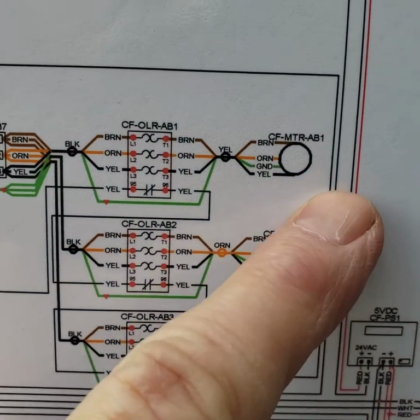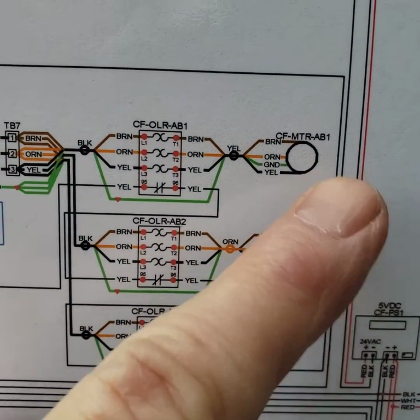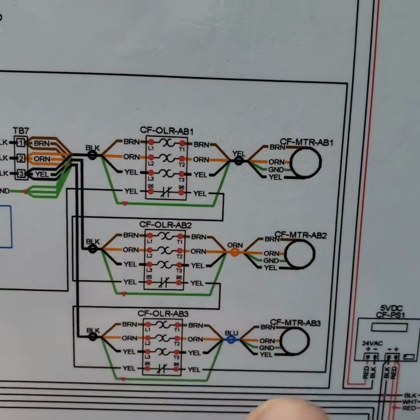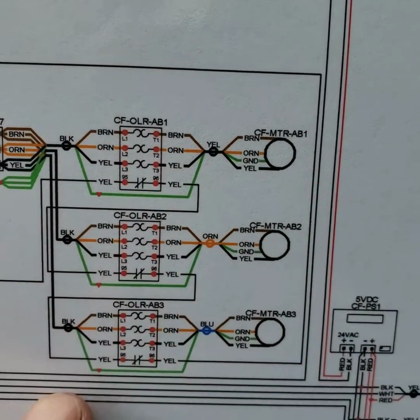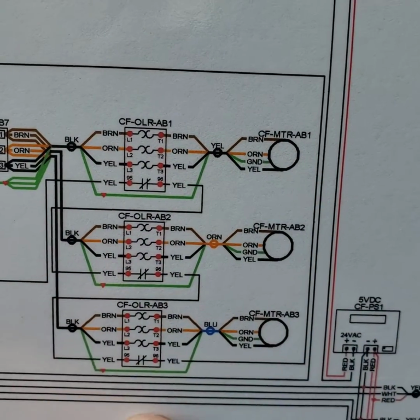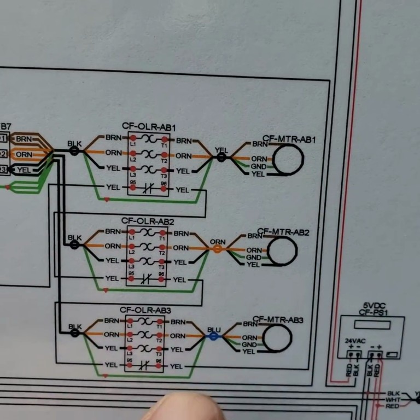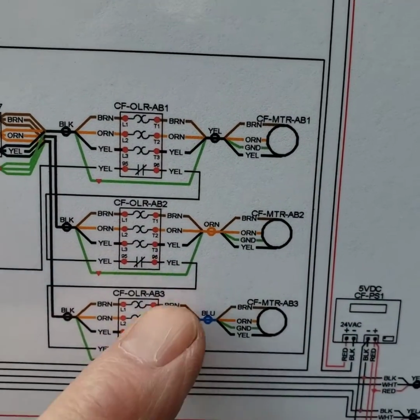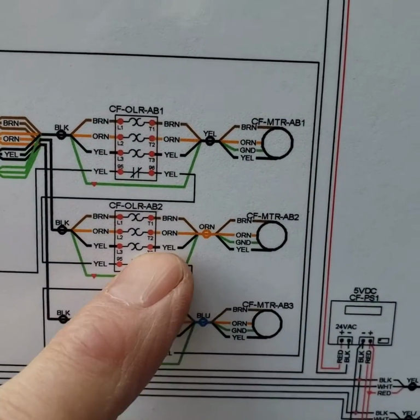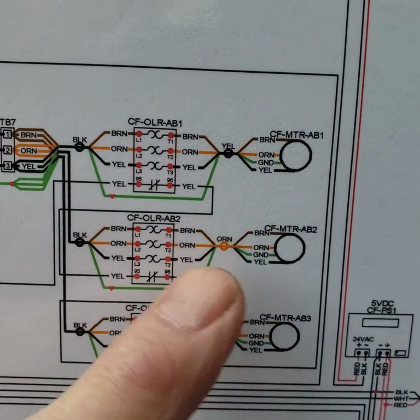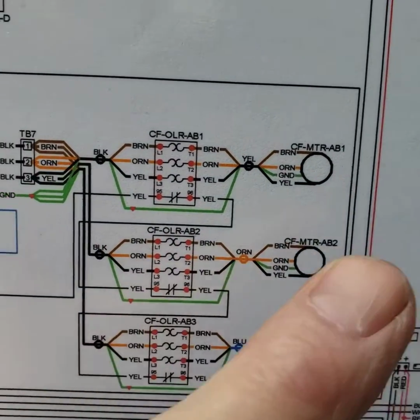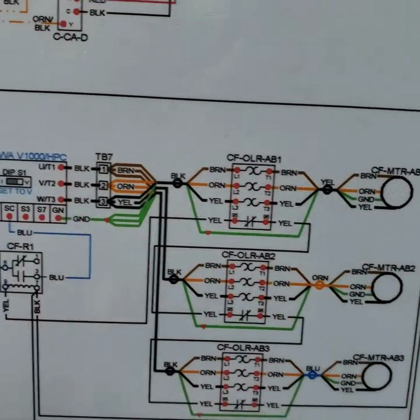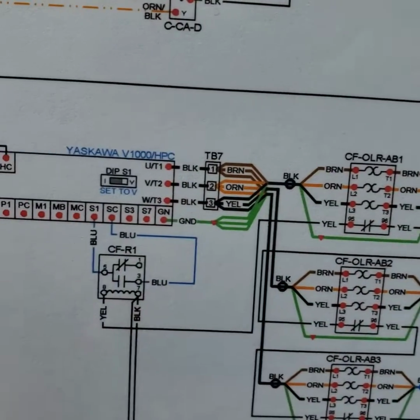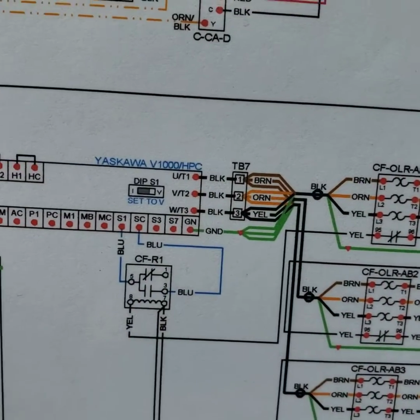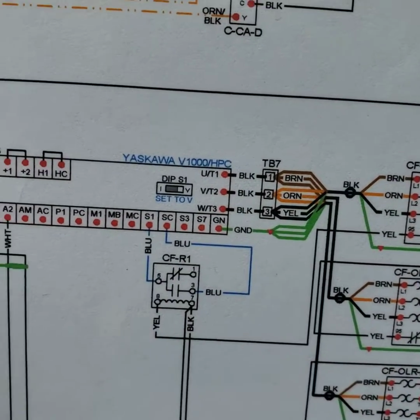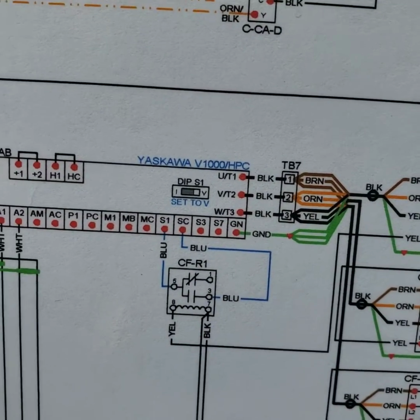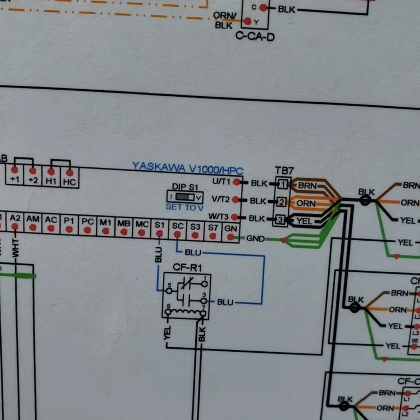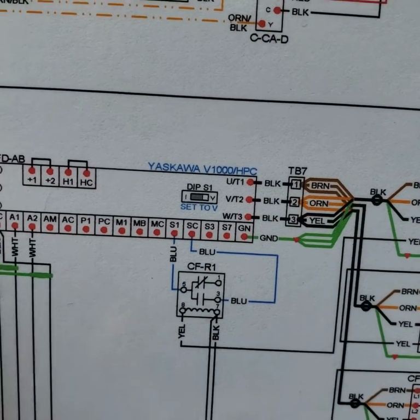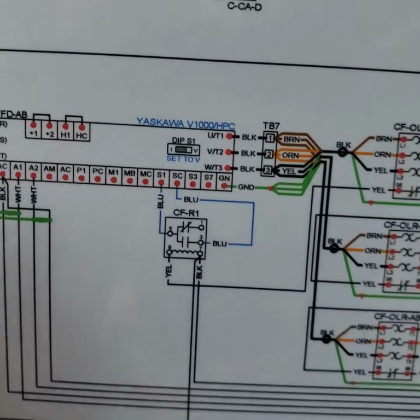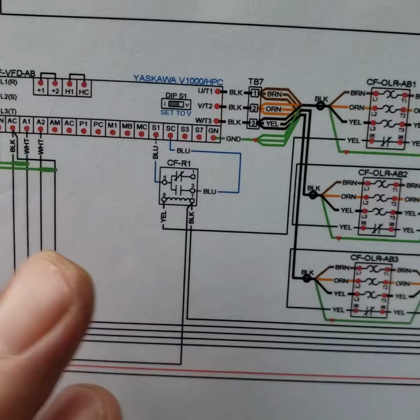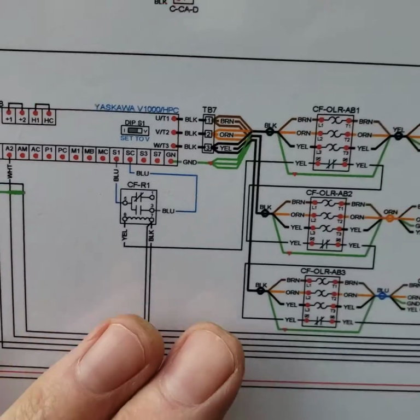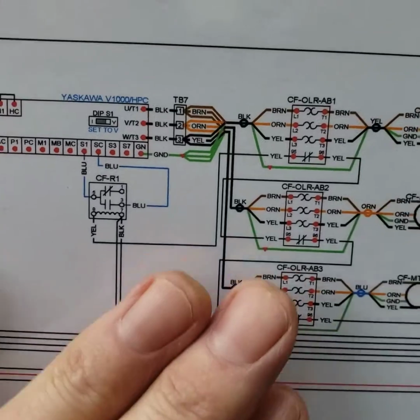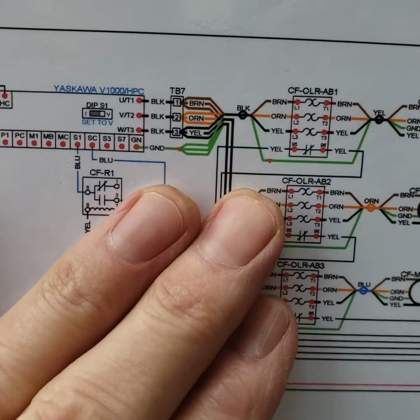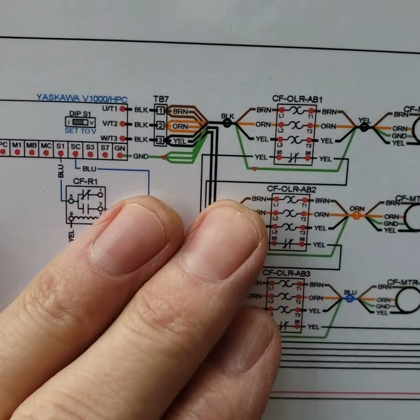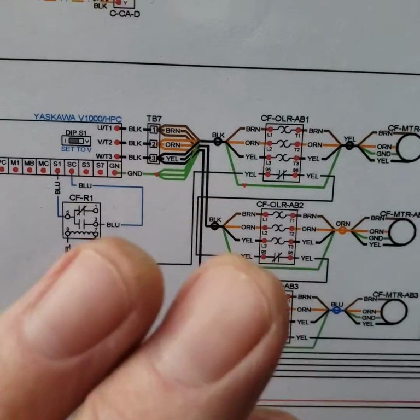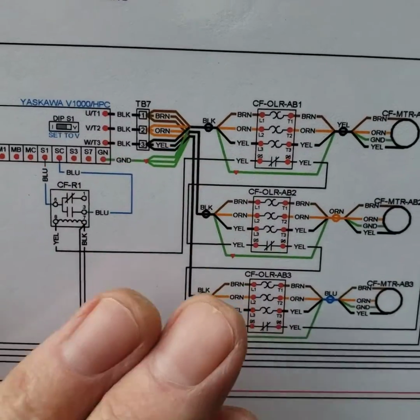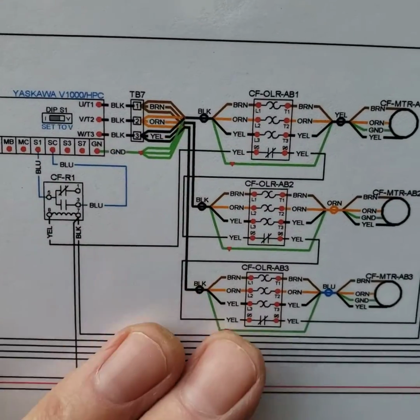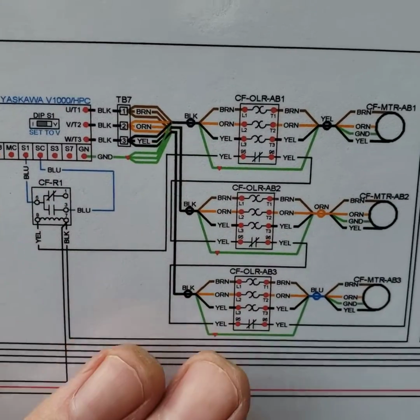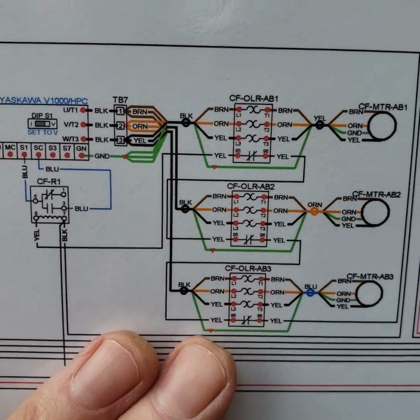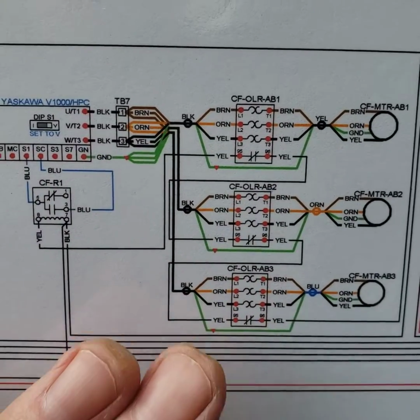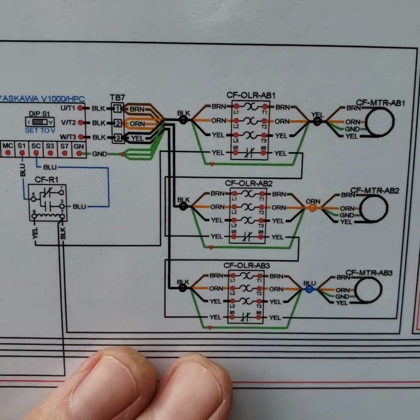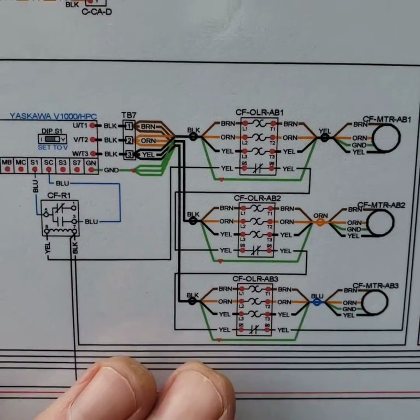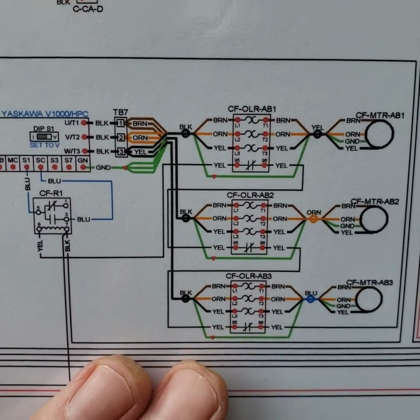If the overload trips — any one of them — it will turn off your VFD. That's the first thing I would look for if all of your compressors are out on high head.